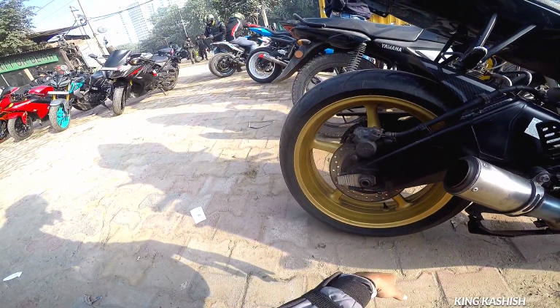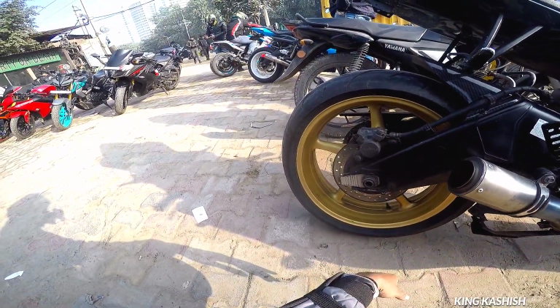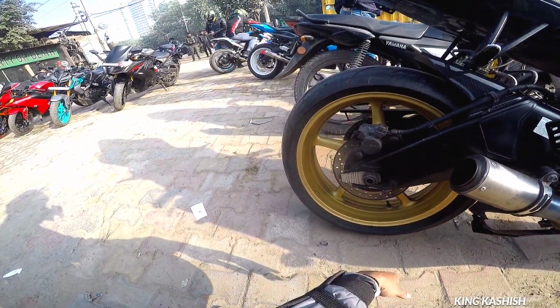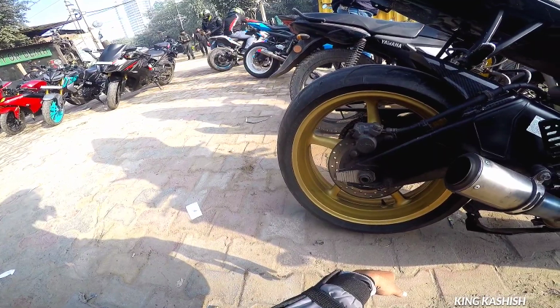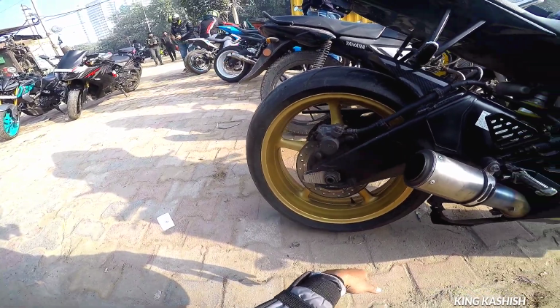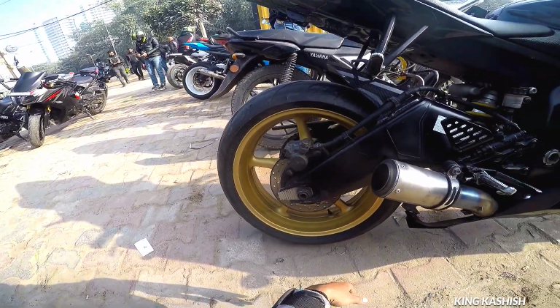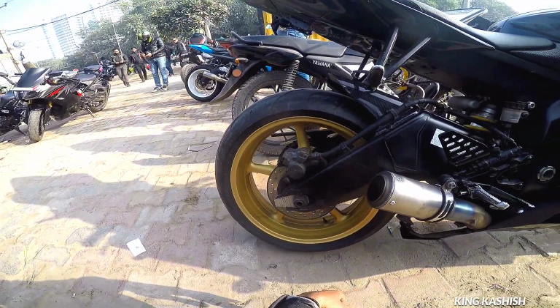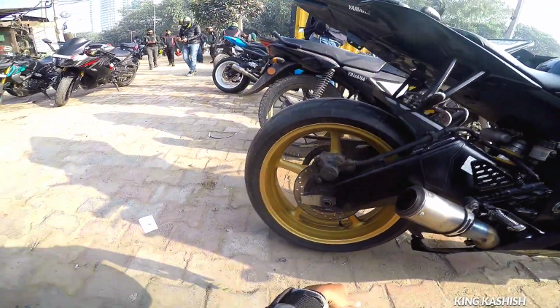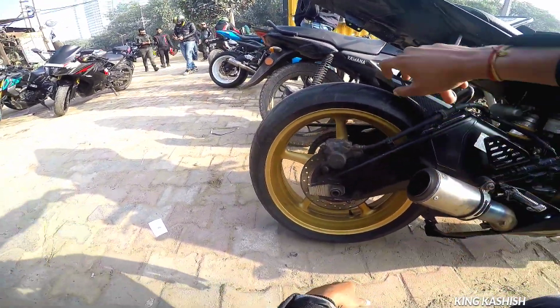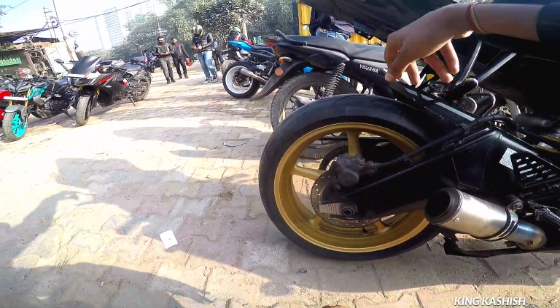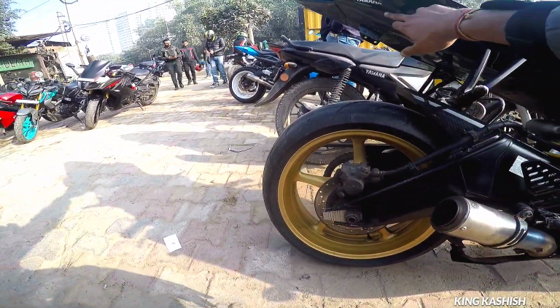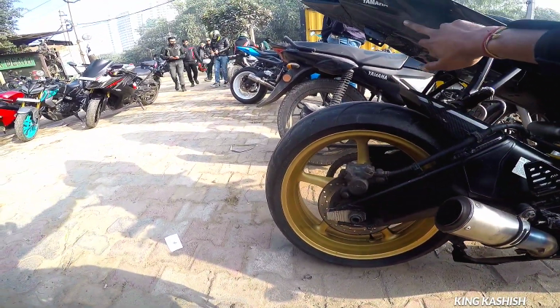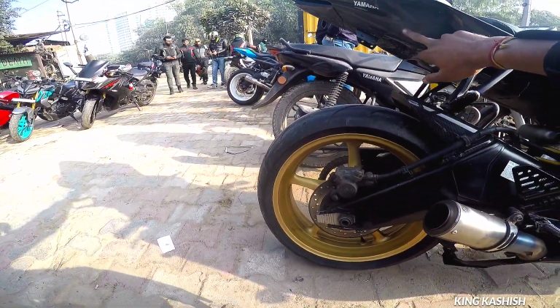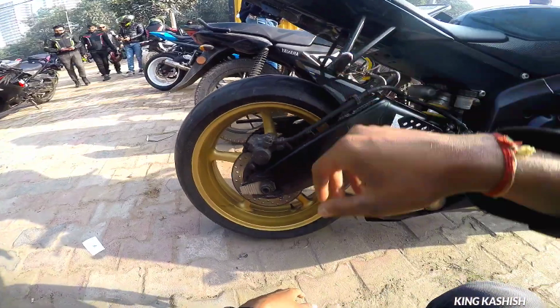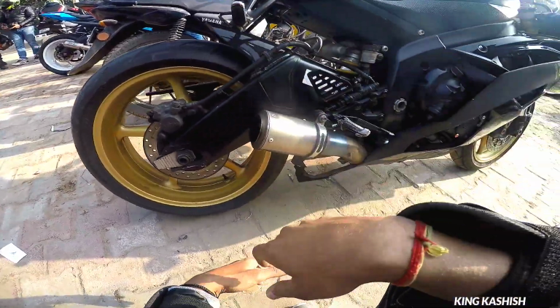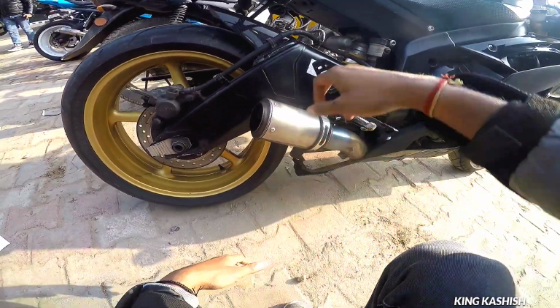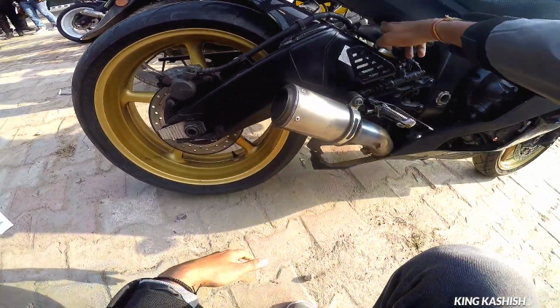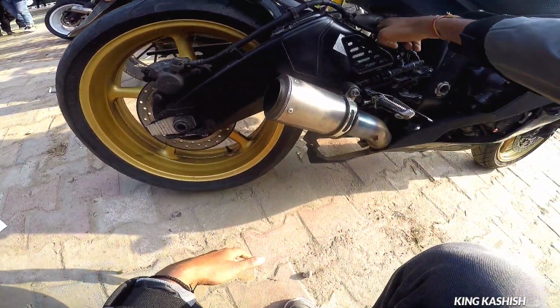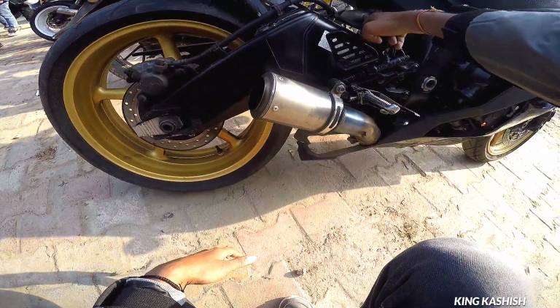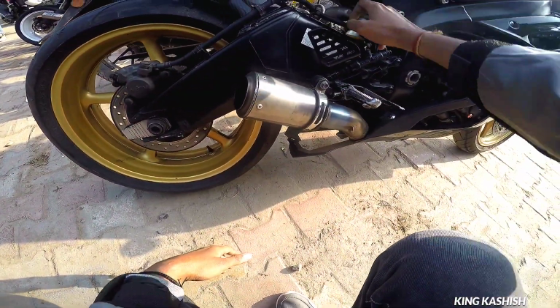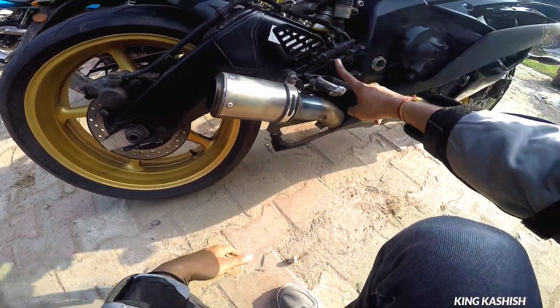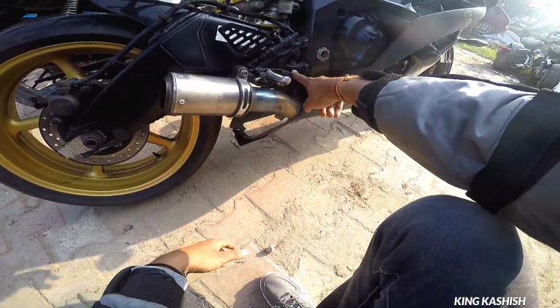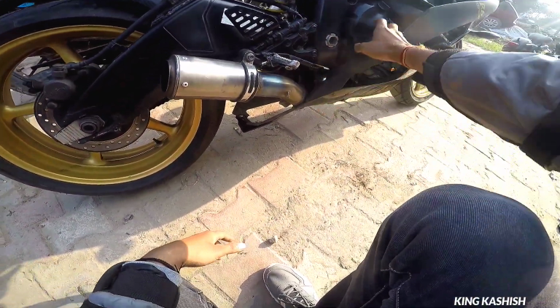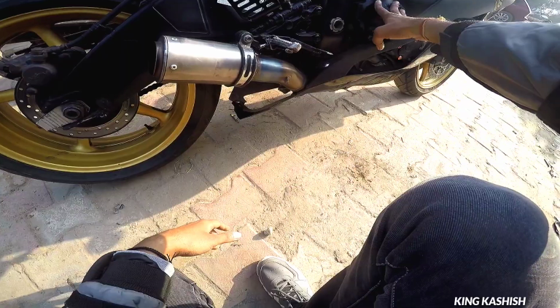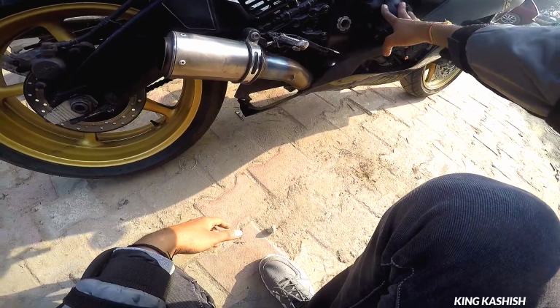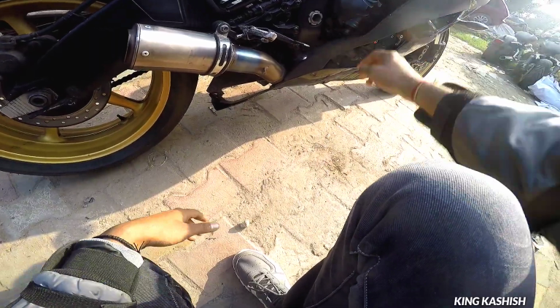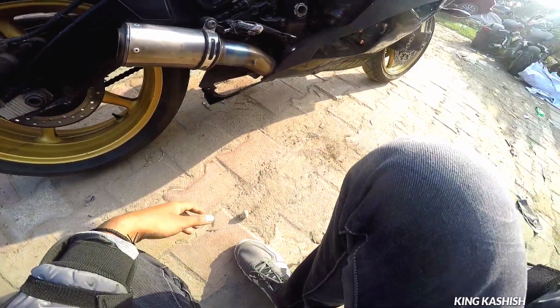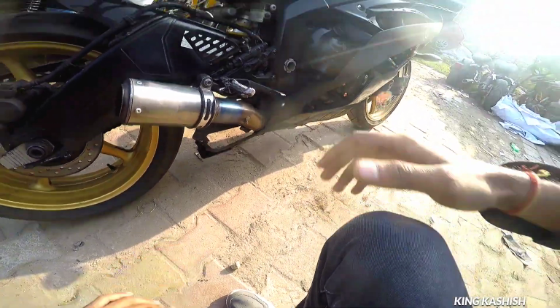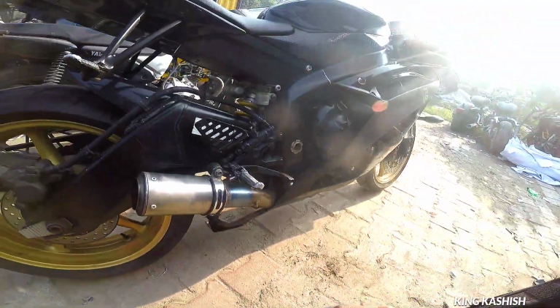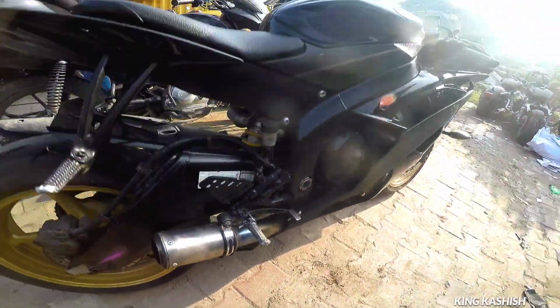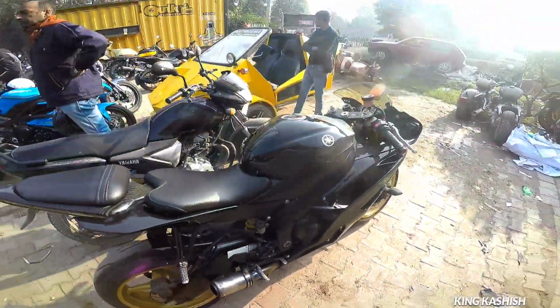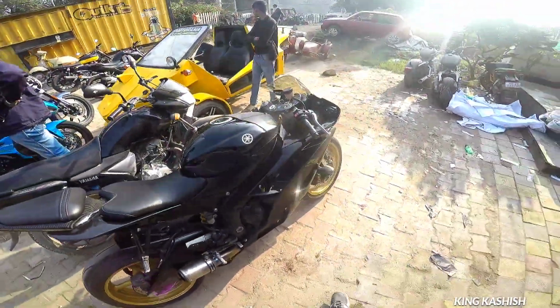The exhaust sounds great. There is carbon fiber on this bike — you can see it clearly. It is a 600cc. I have already told you the price. You will get to hear the exhaust sound.